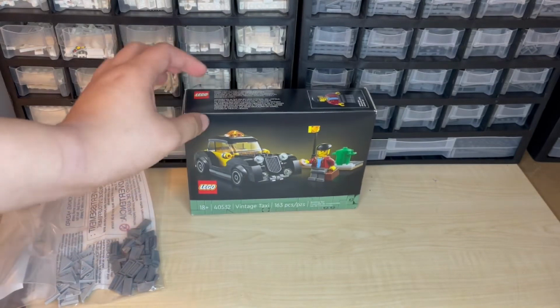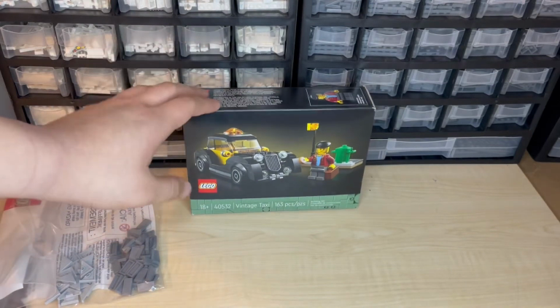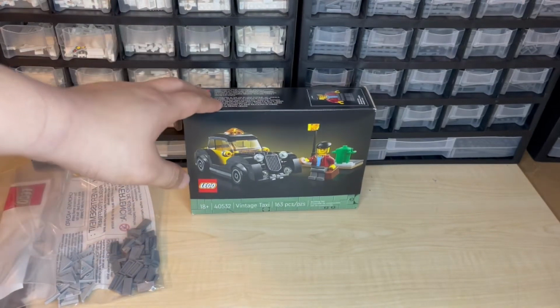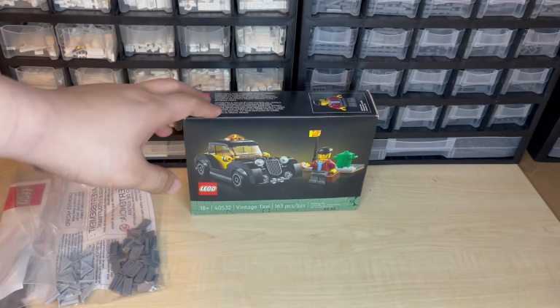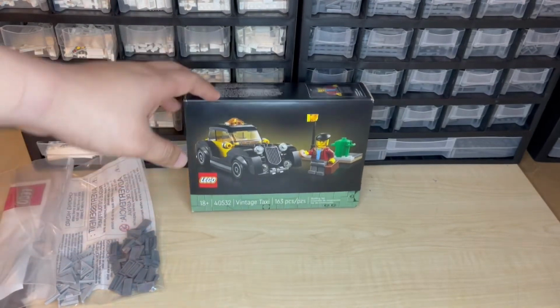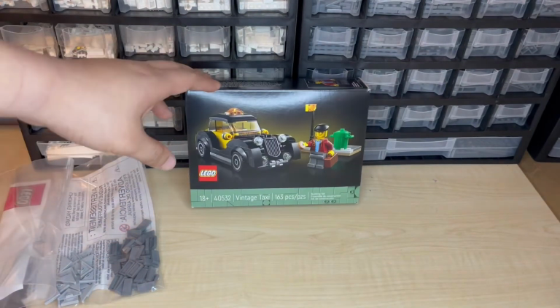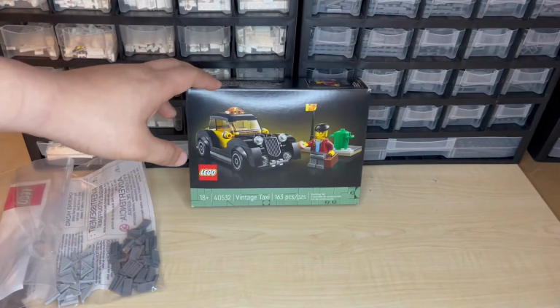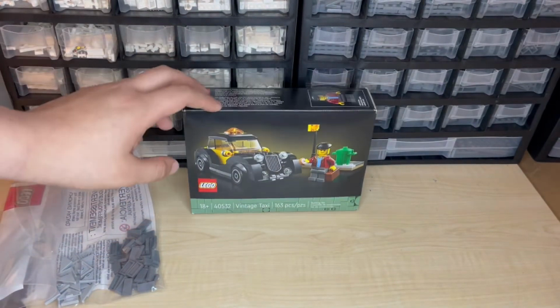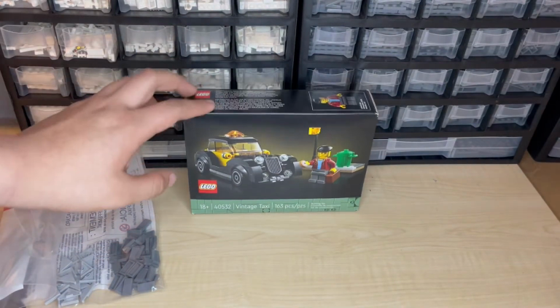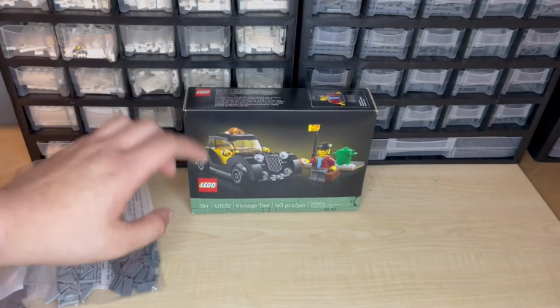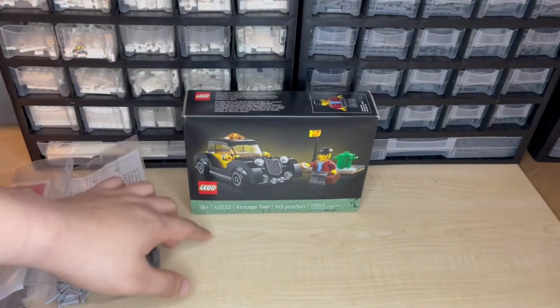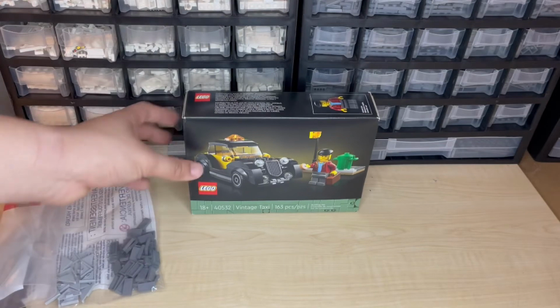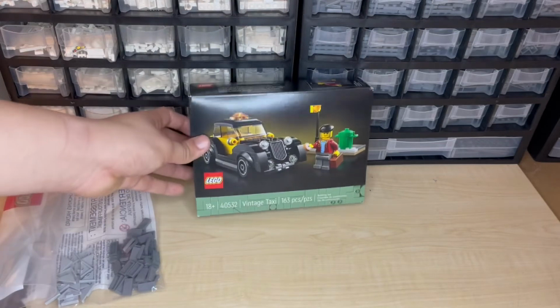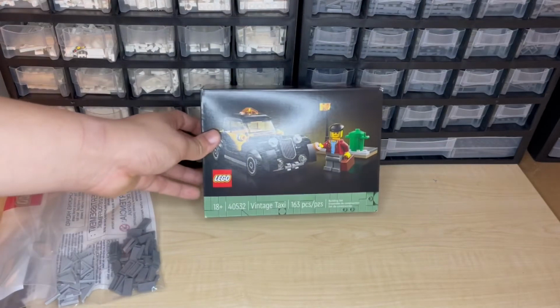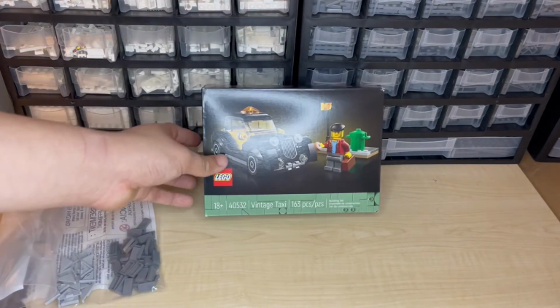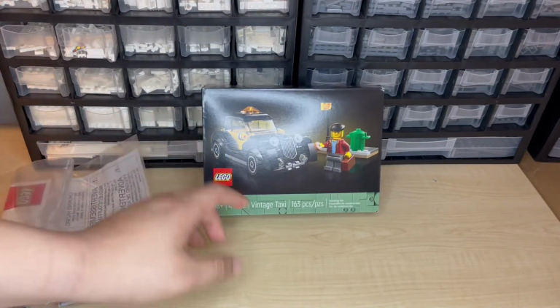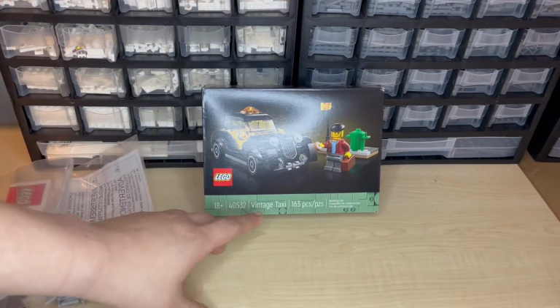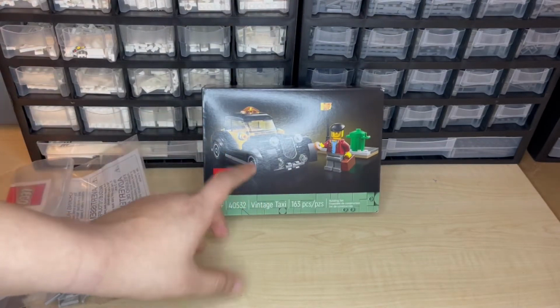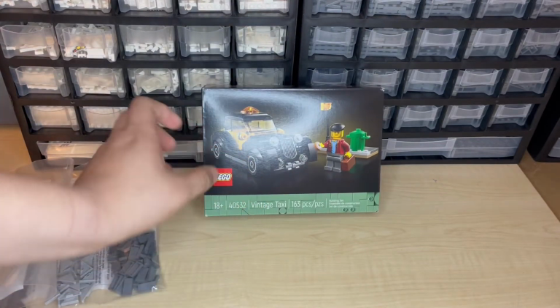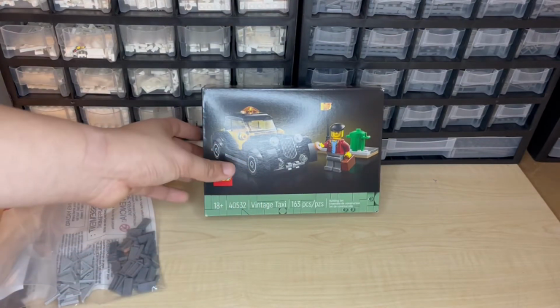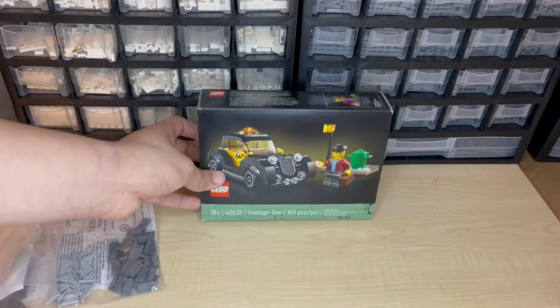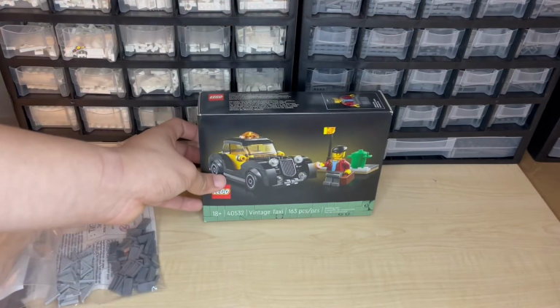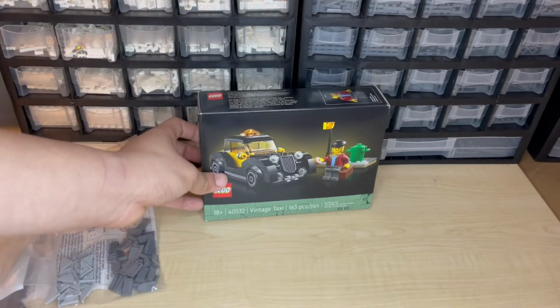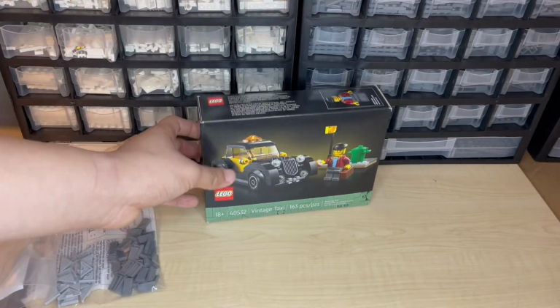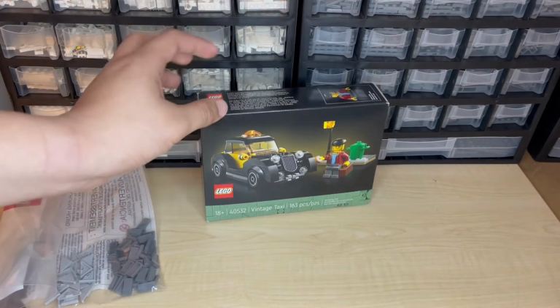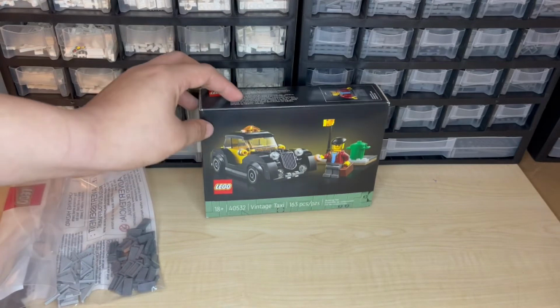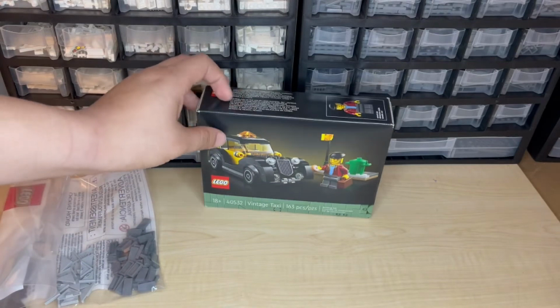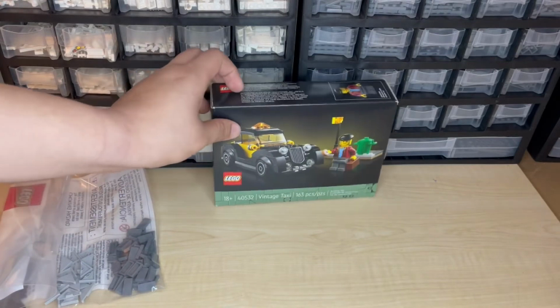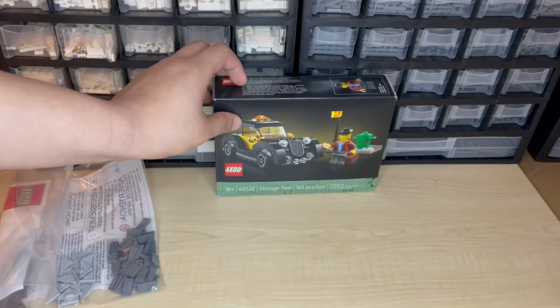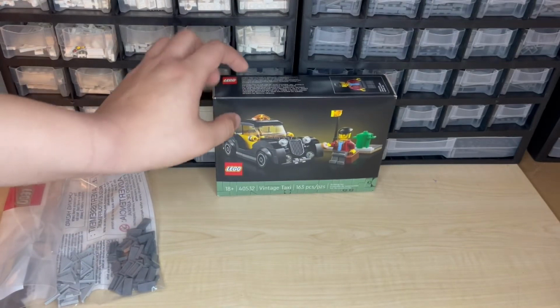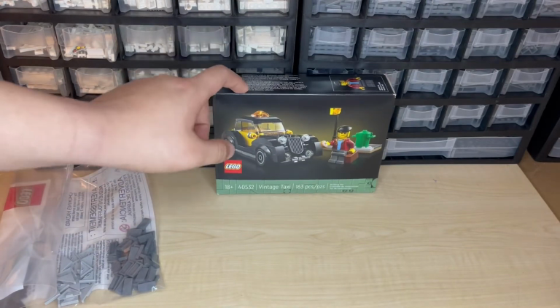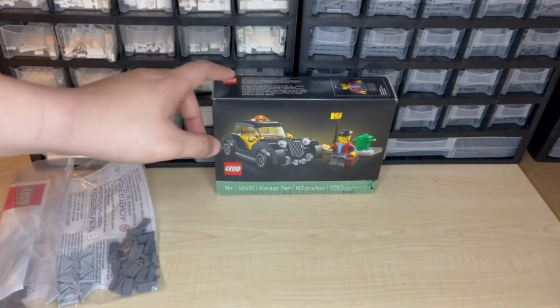This set is really, really cool looking. I've seen videos of it and it looks like it'll really go well with the Boutique Hotel, which is why I'm really excited to get this.